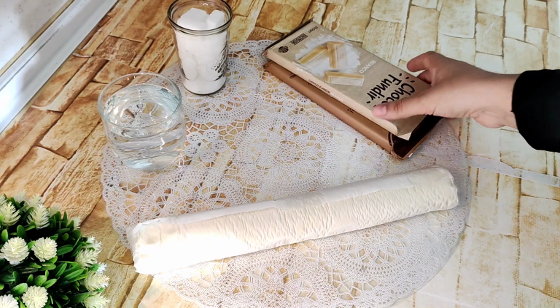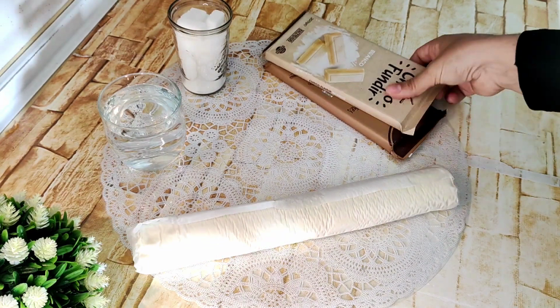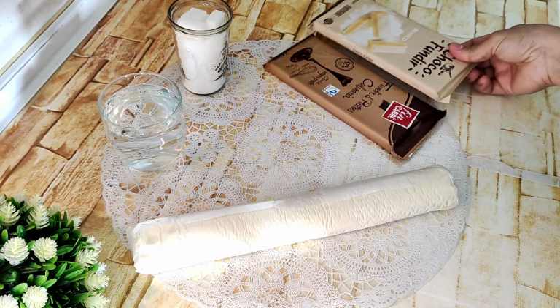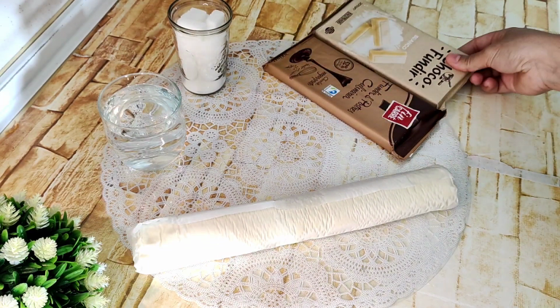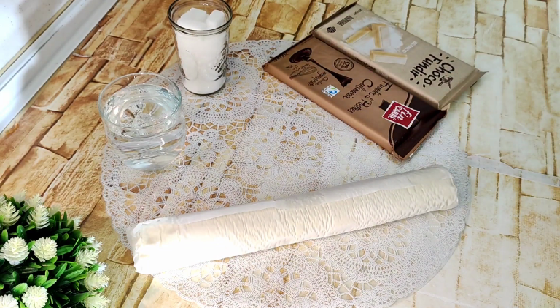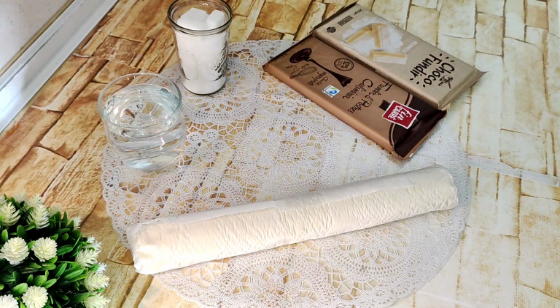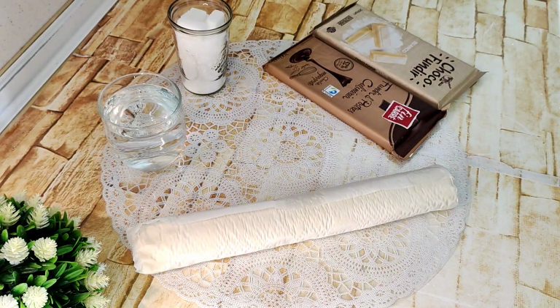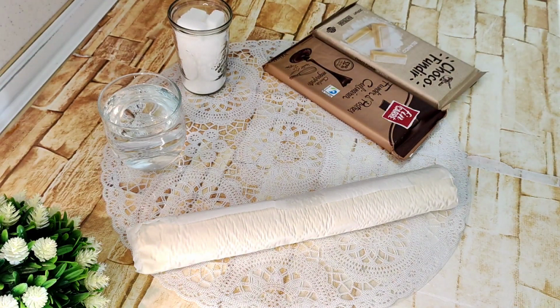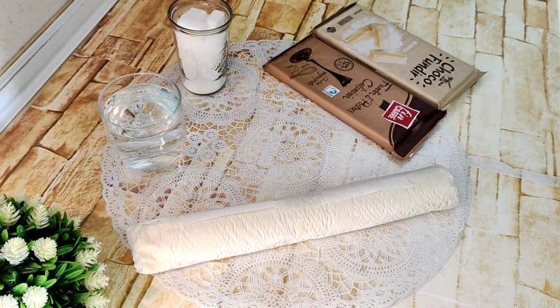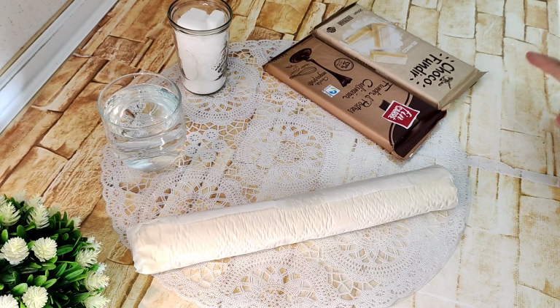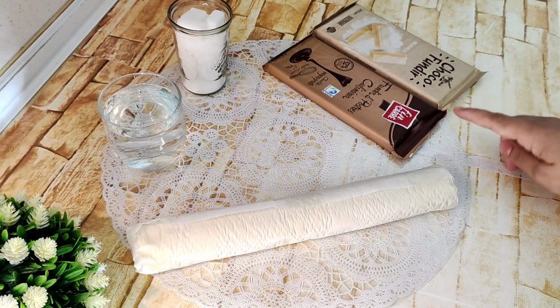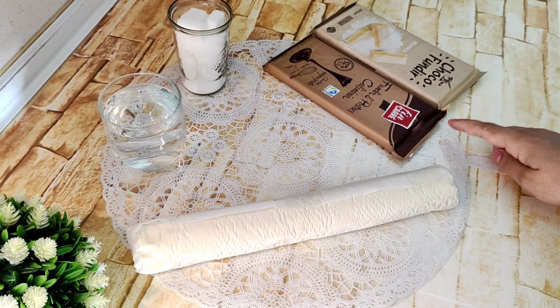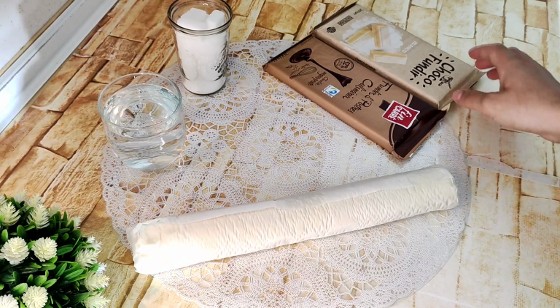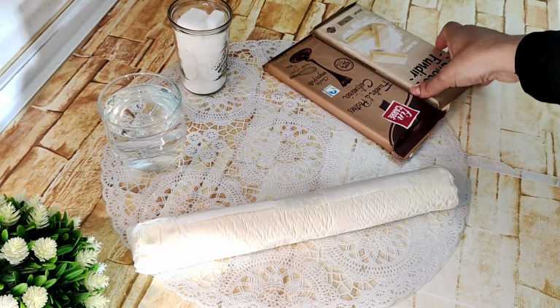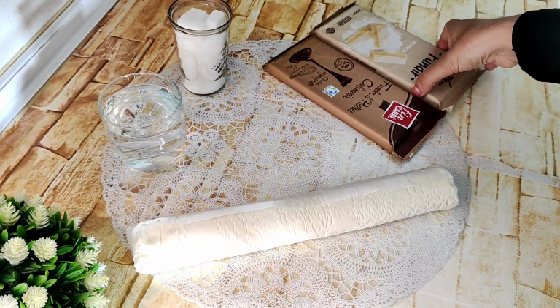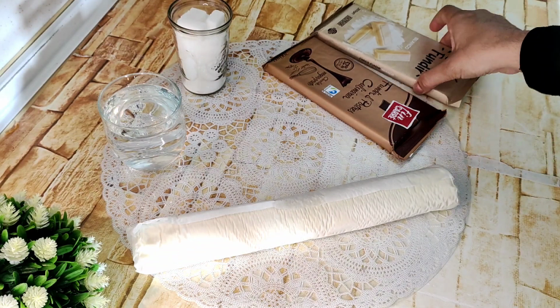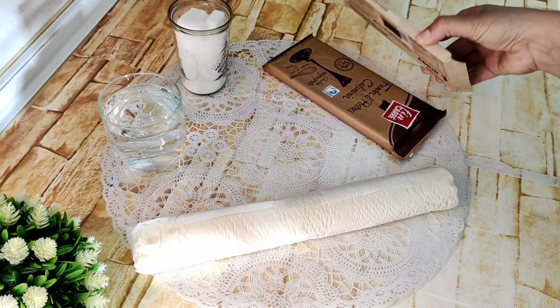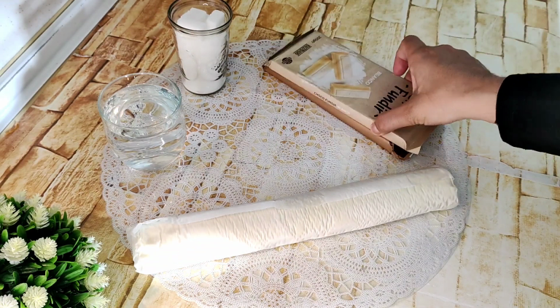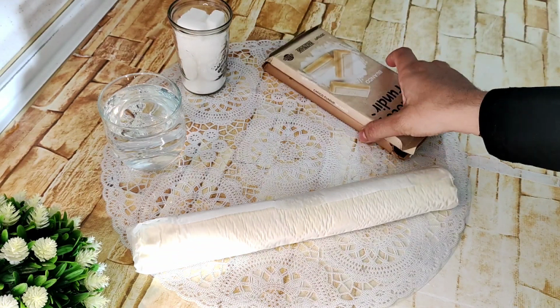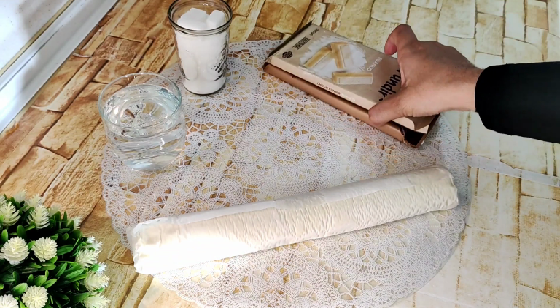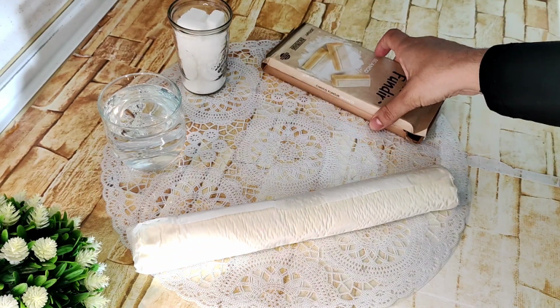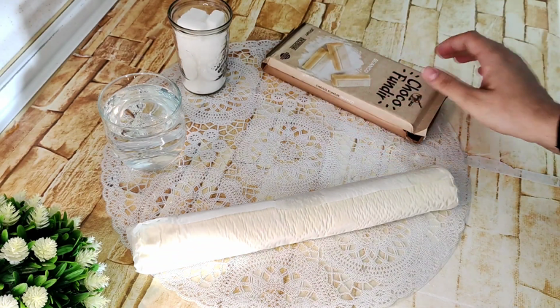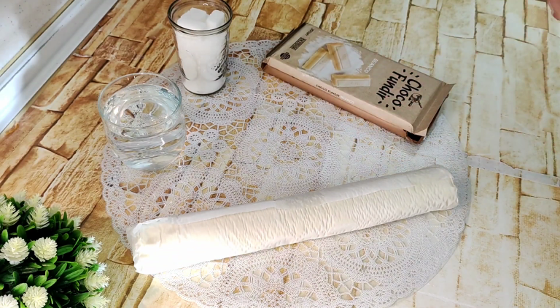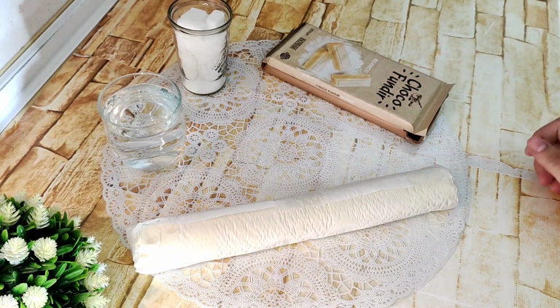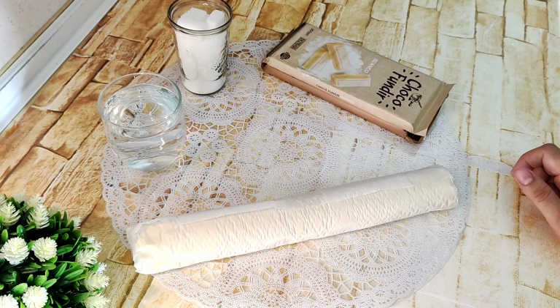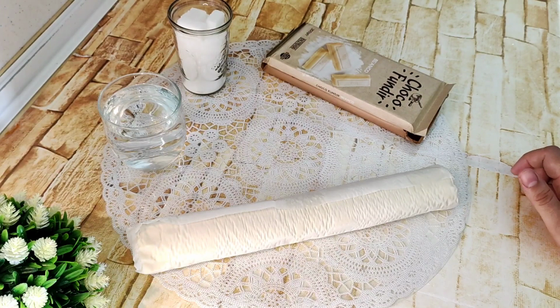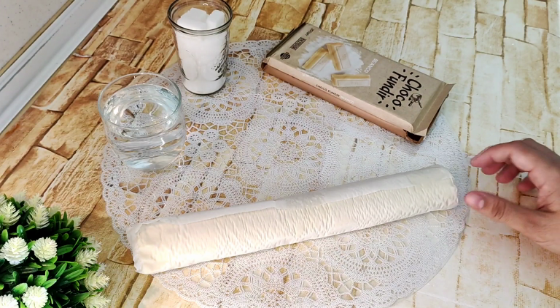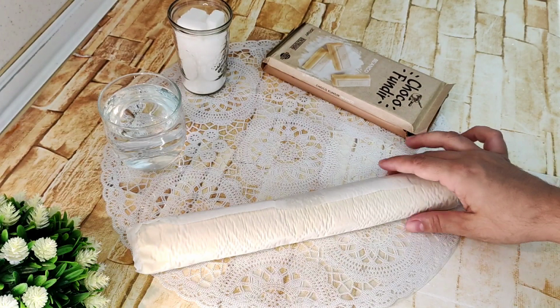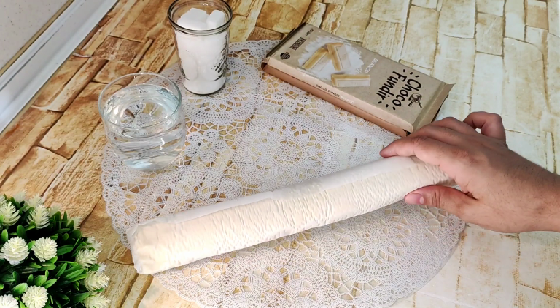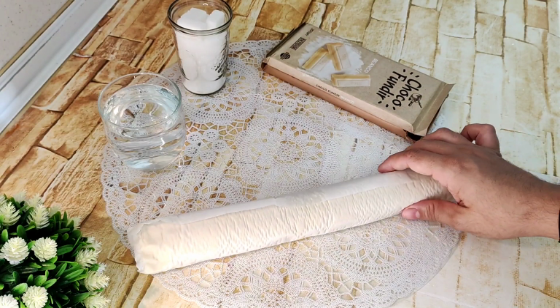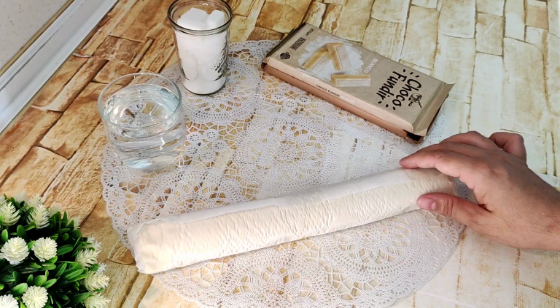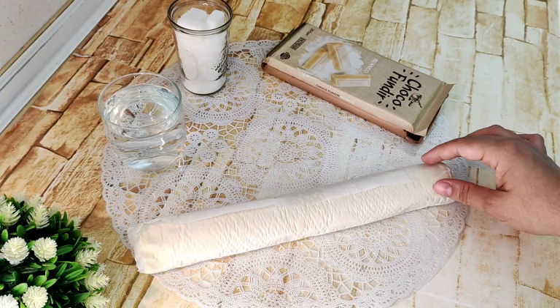Después utilizaremos chocolate; en mi caso voy a hacer de dos tipos, tanto blanco como negro. Podéis hacerlo con Nutella o con cualquier chocolate que tengáis por casa. Y una masa de hojaldre.